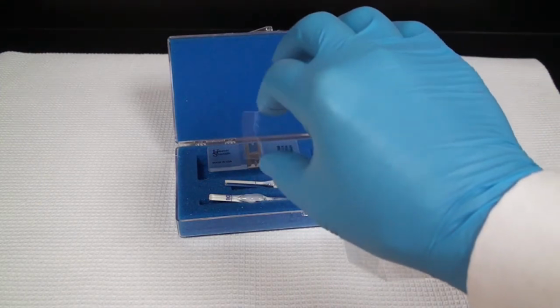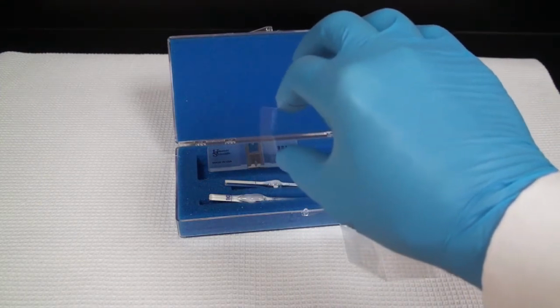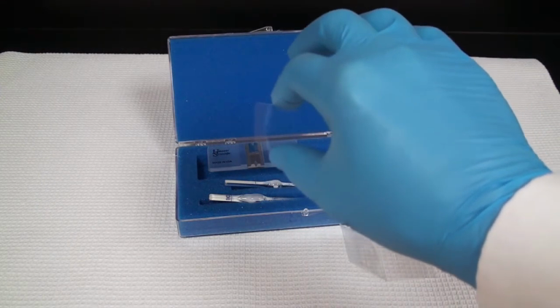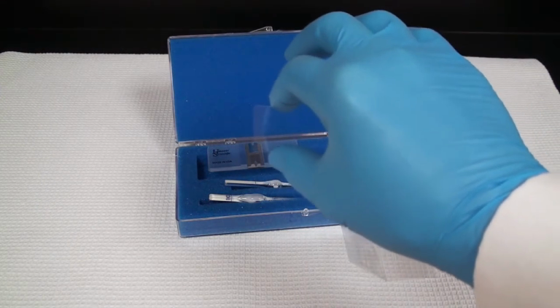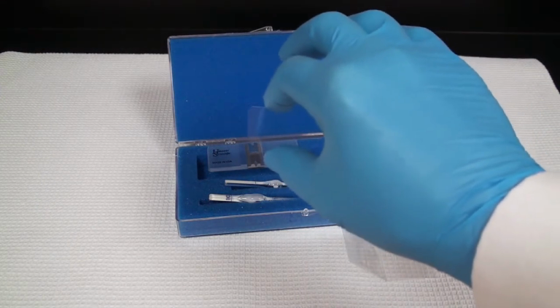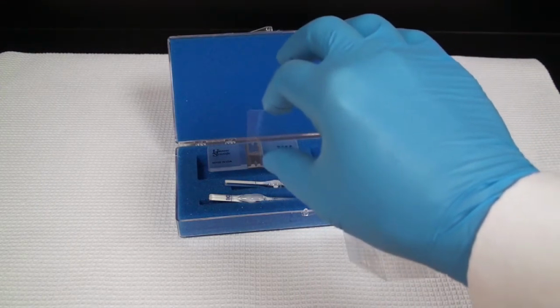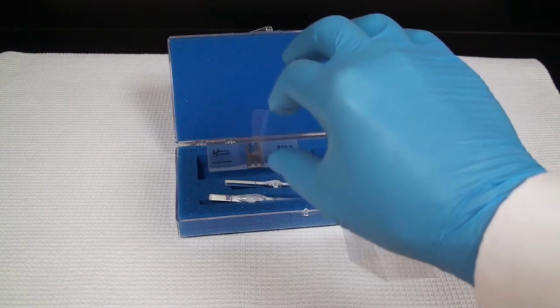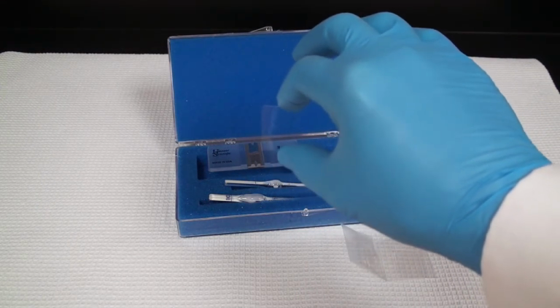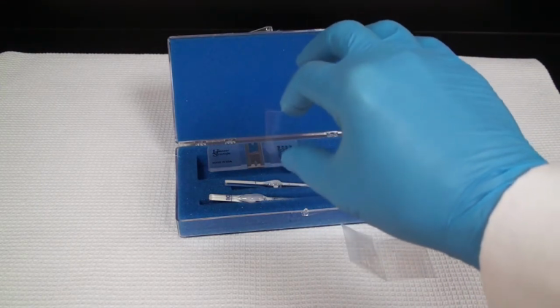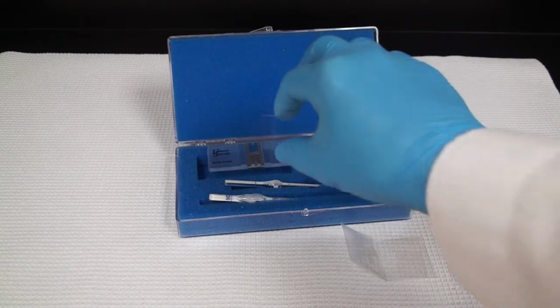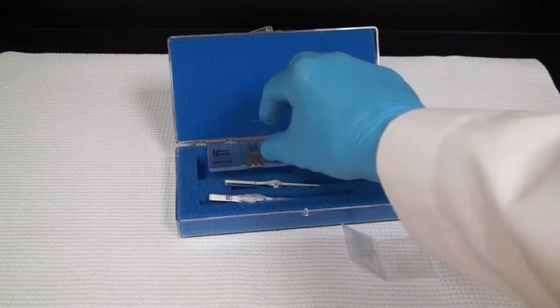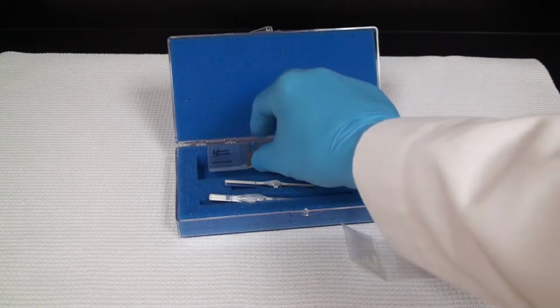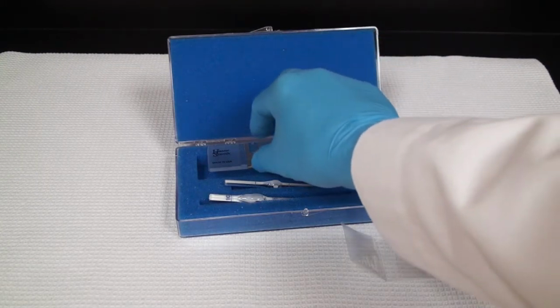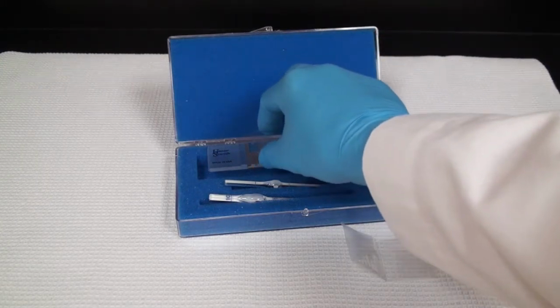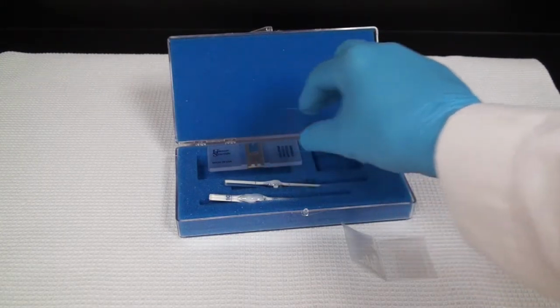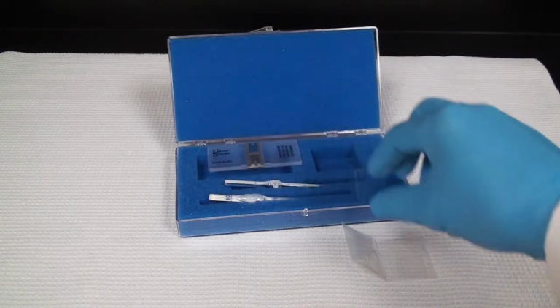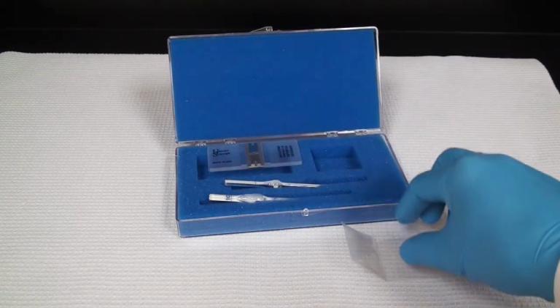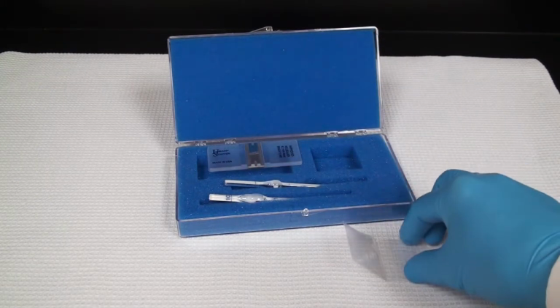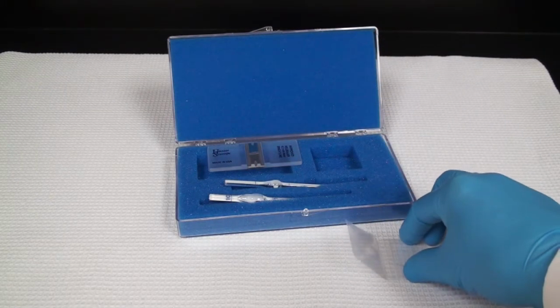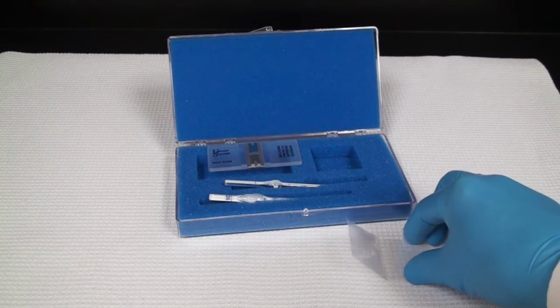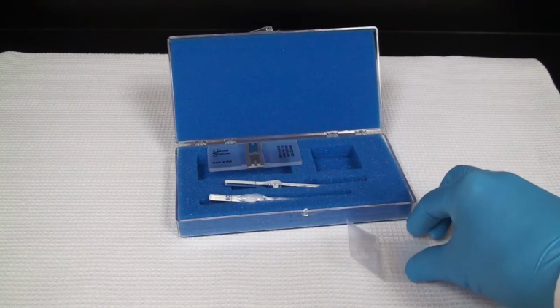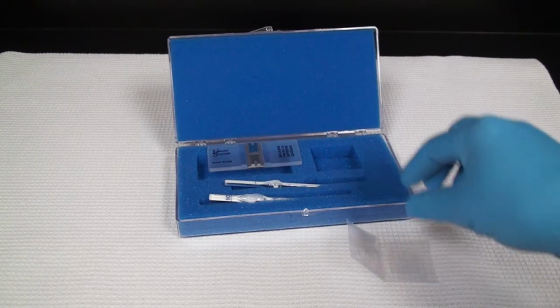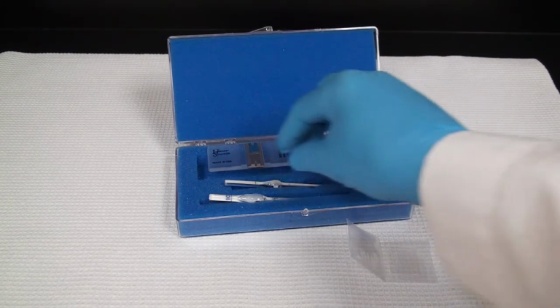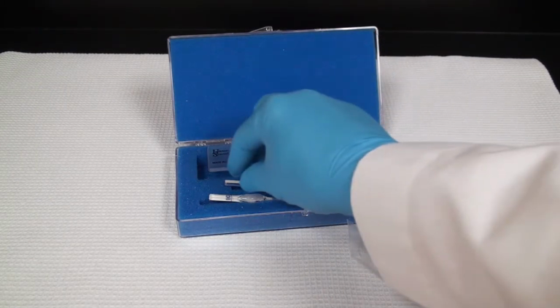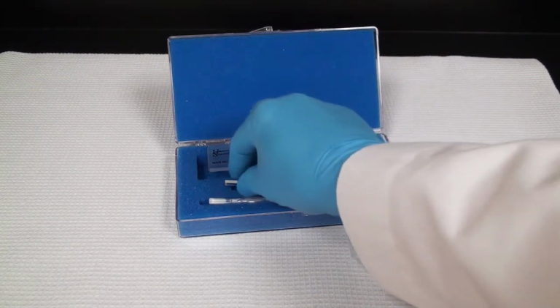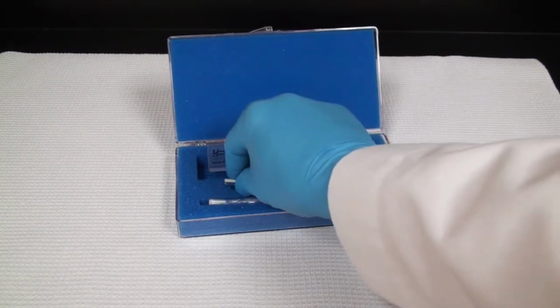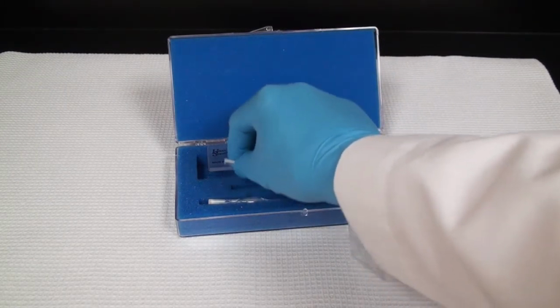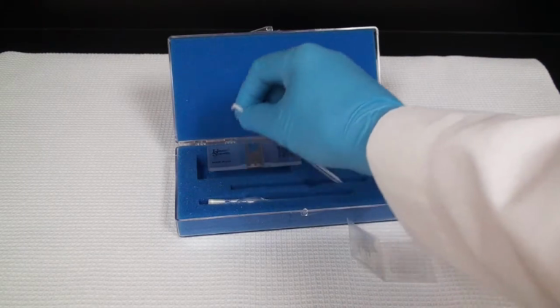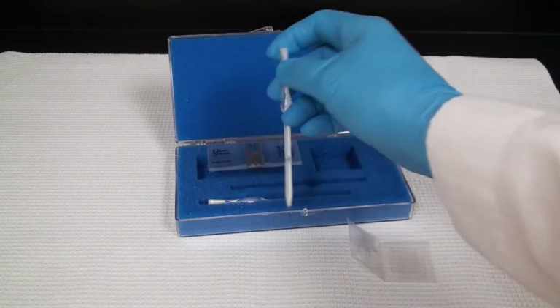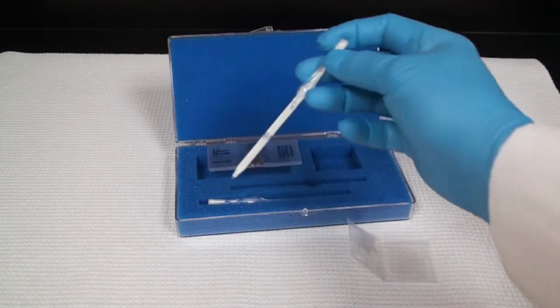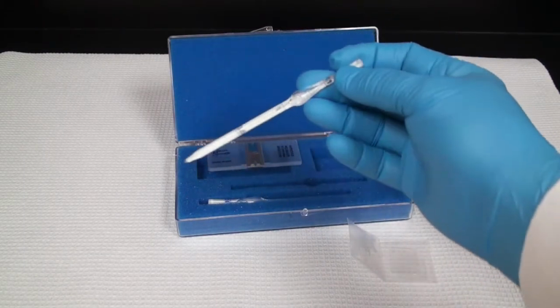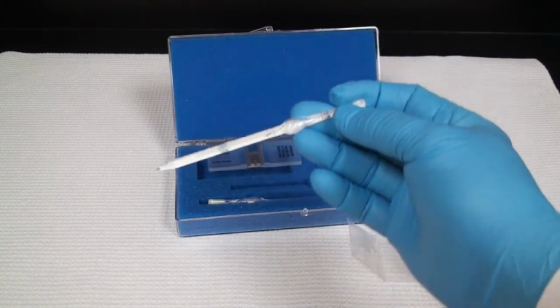This coverslip is special — it's a little bit heavier than a regular coverslip so the surface tension of the water doesn't float it, so you don't use a regular coverslip.